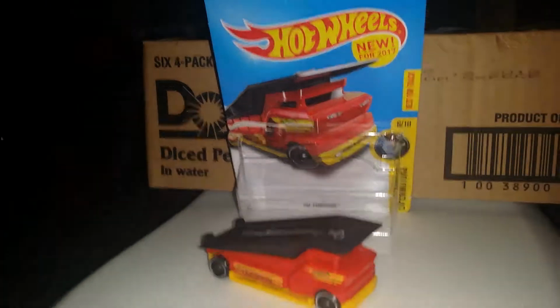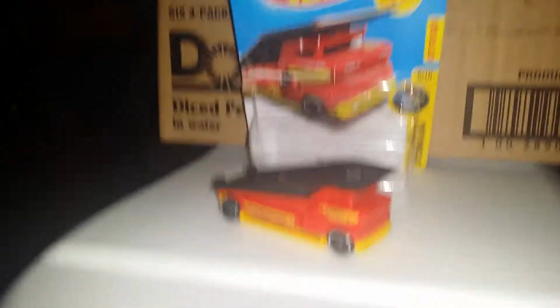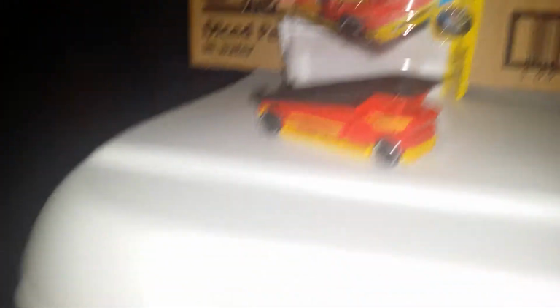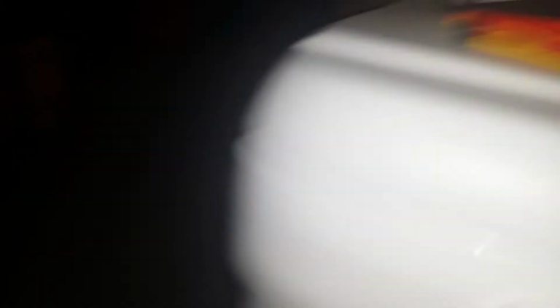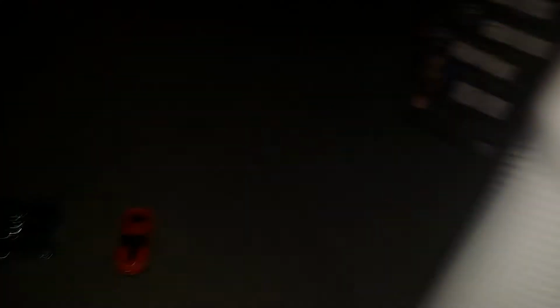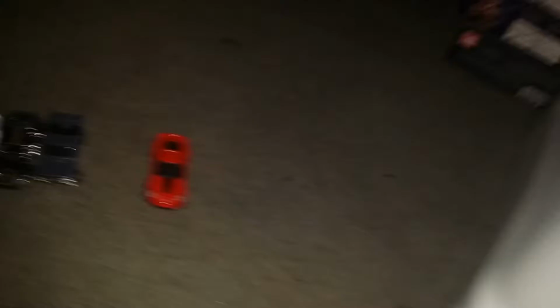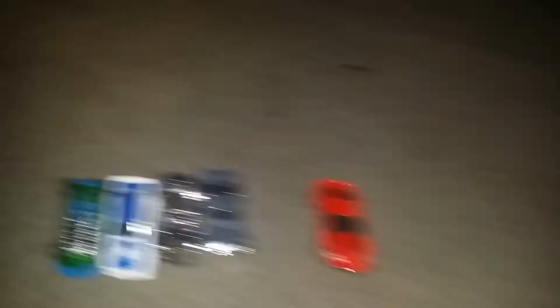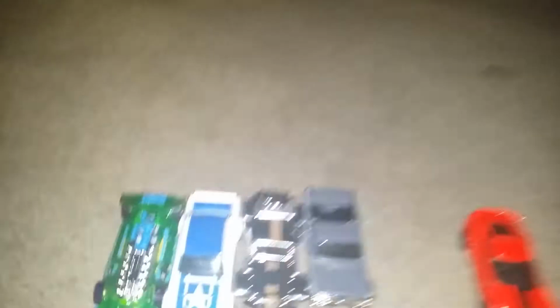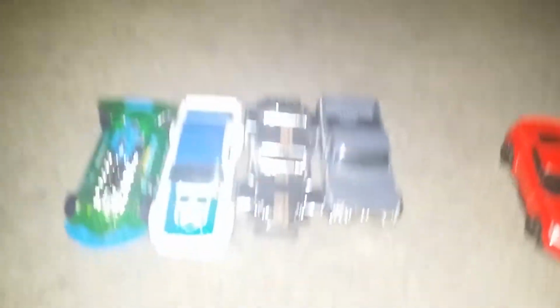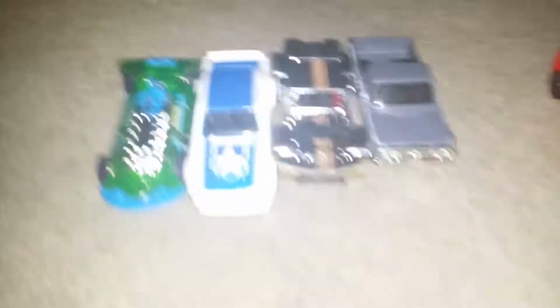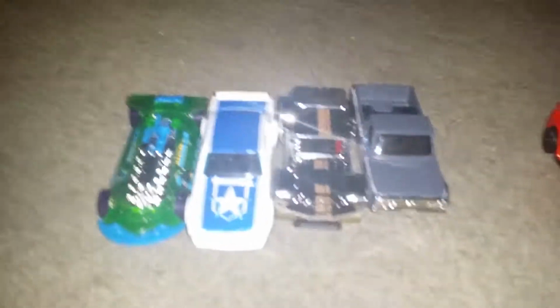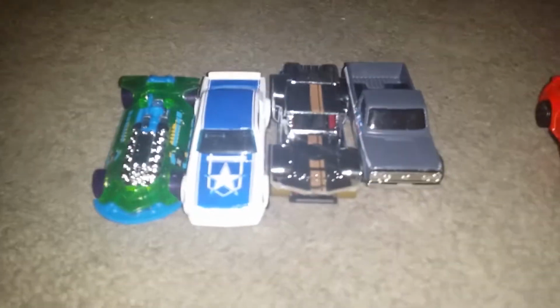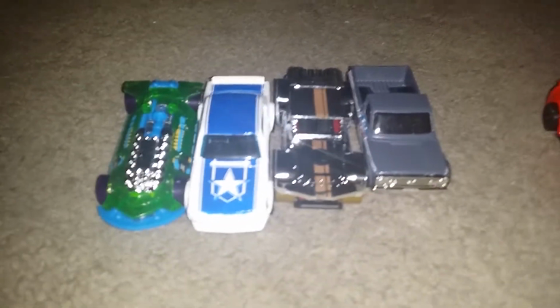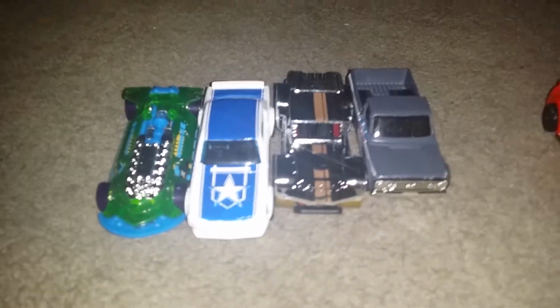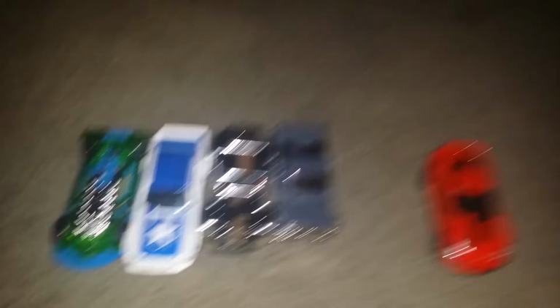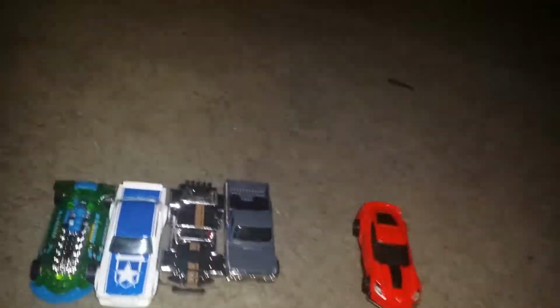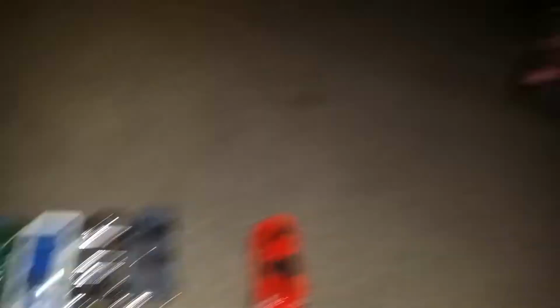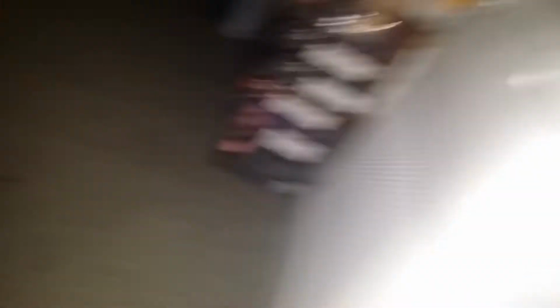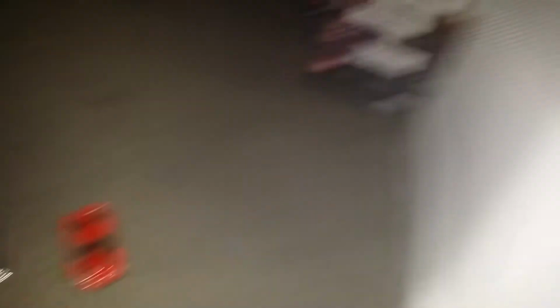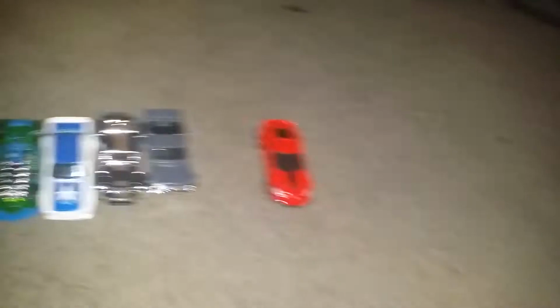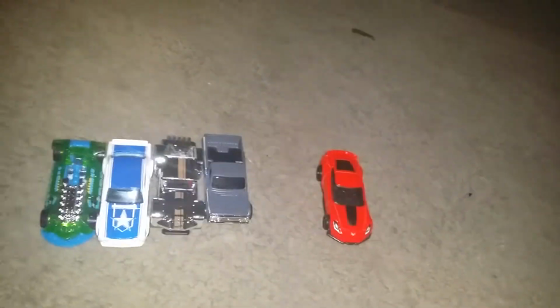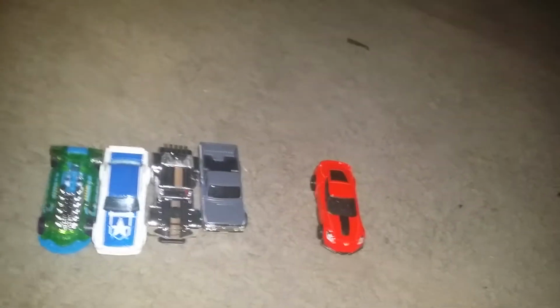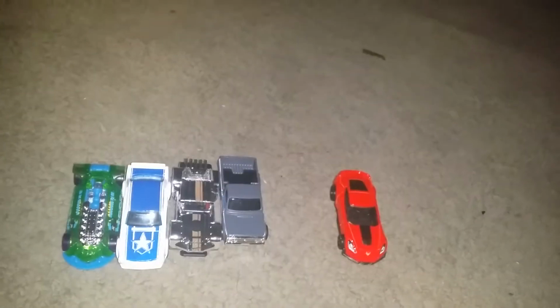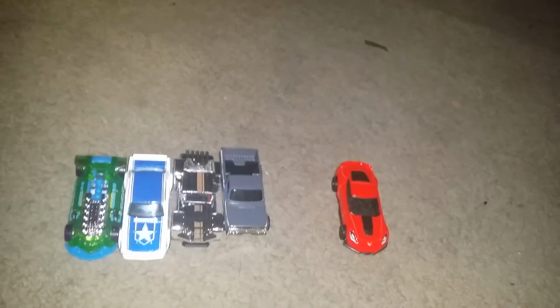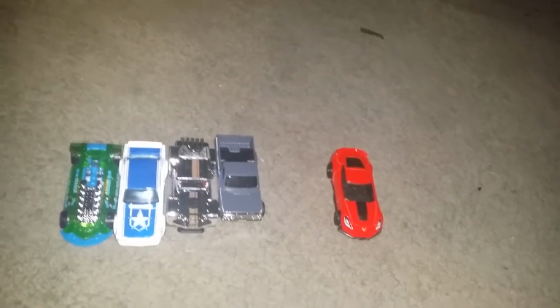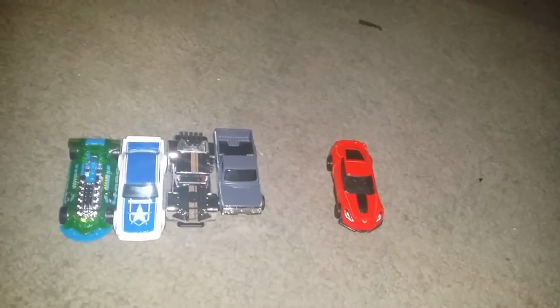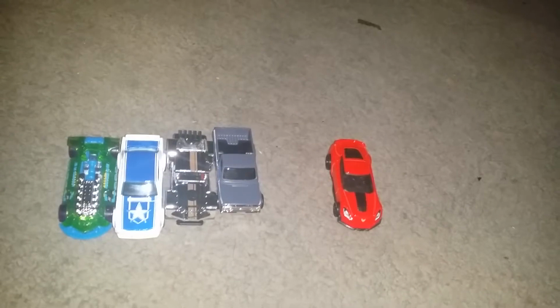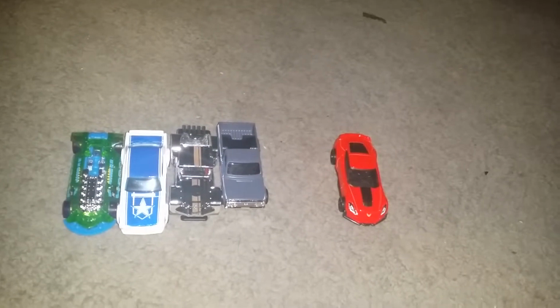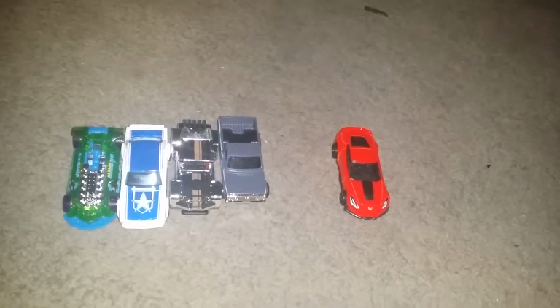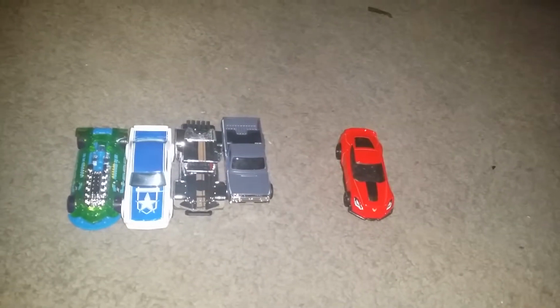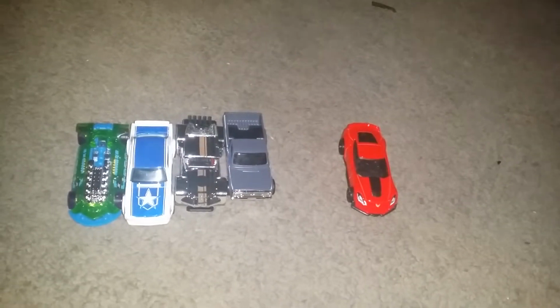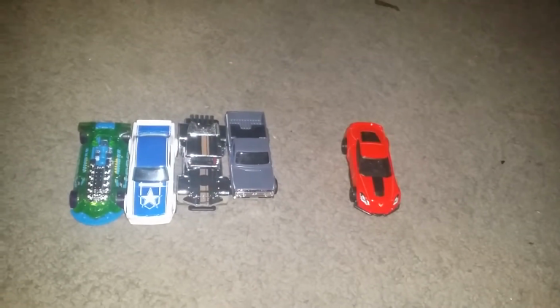If you guys didn't notice, I already reviewed these four cars. I bought all six of them at Walgreens last time on Friday, so yeah.